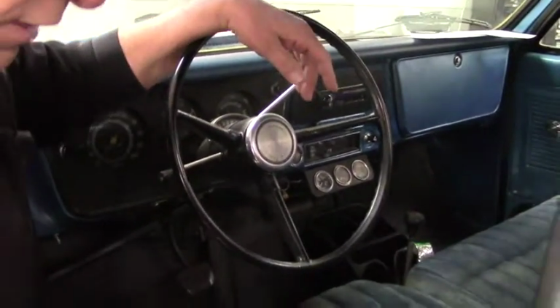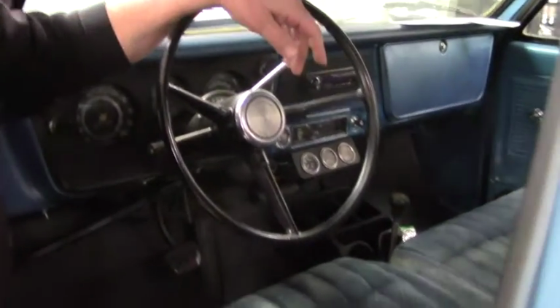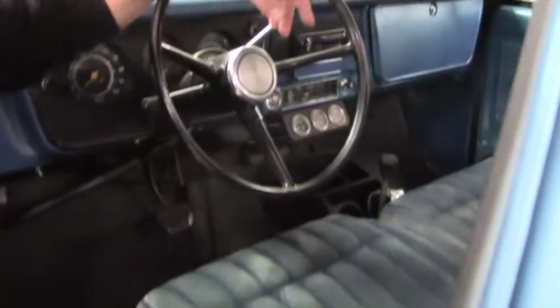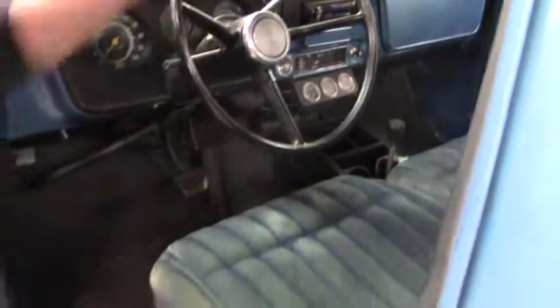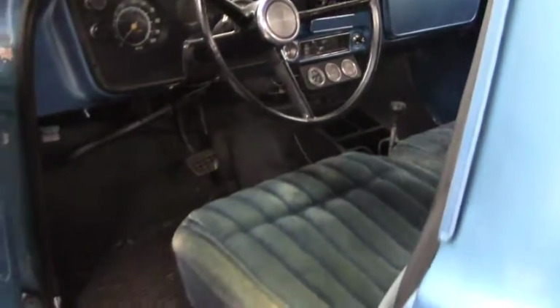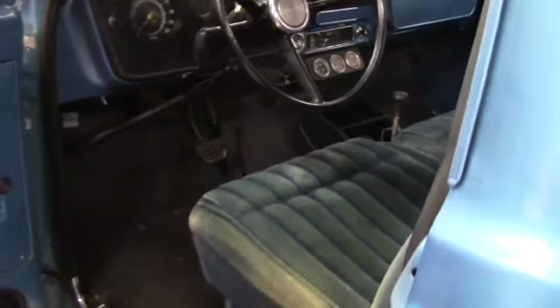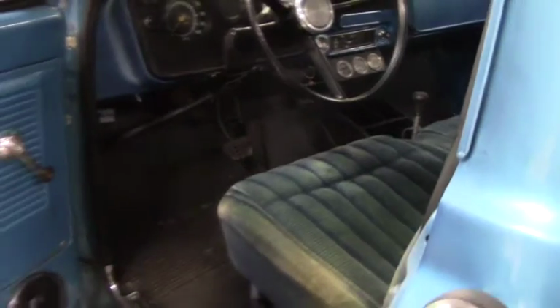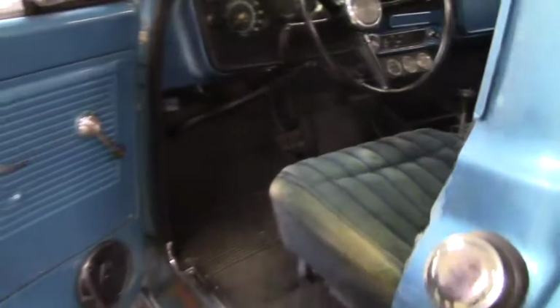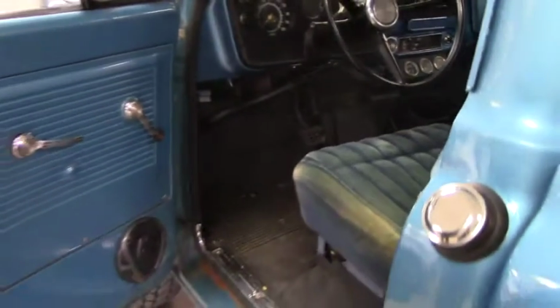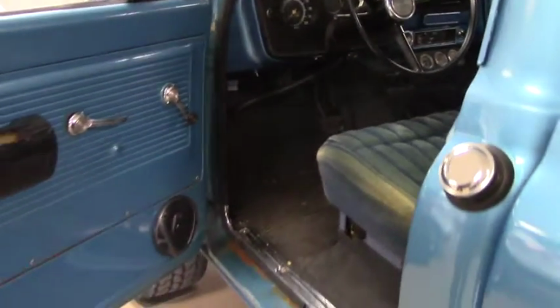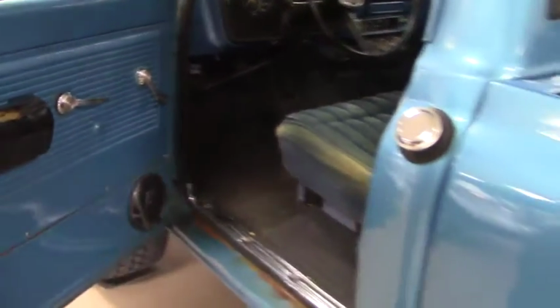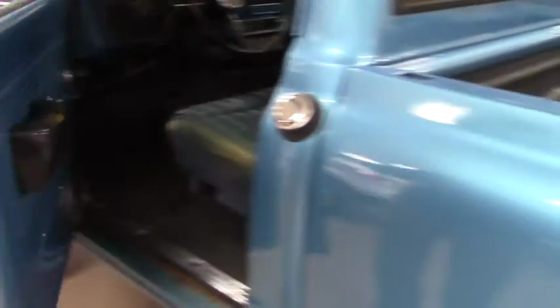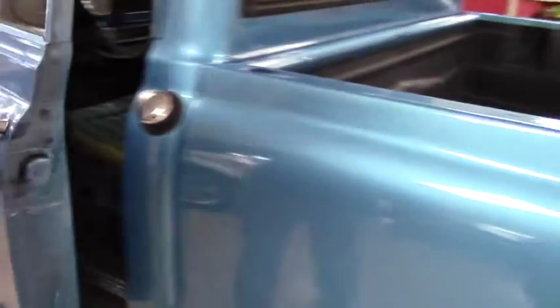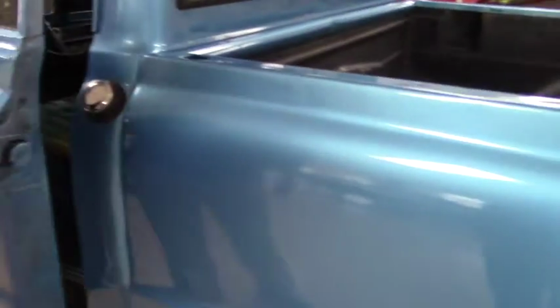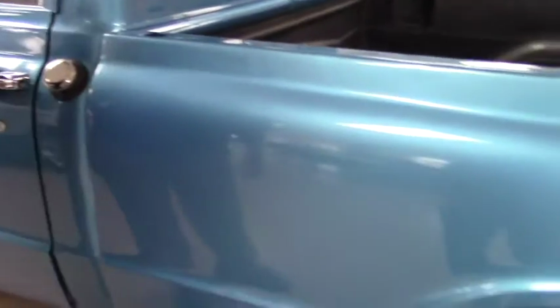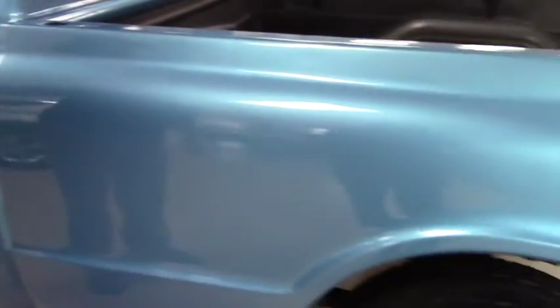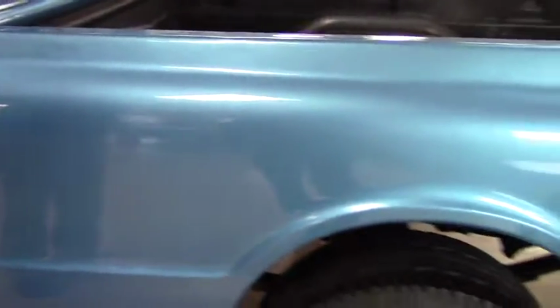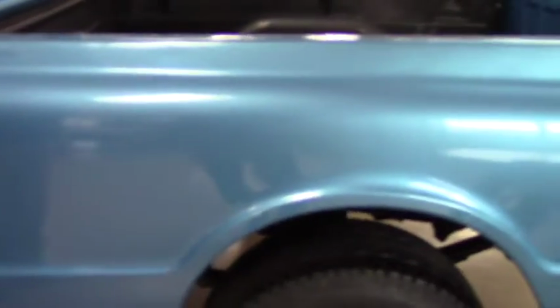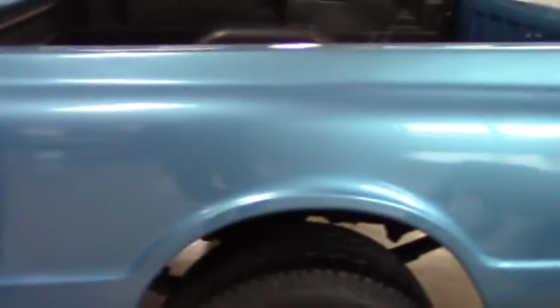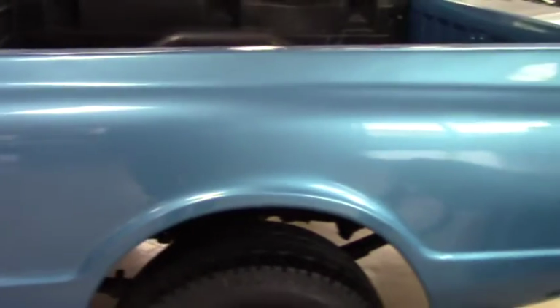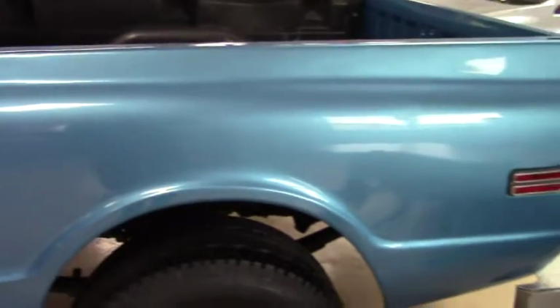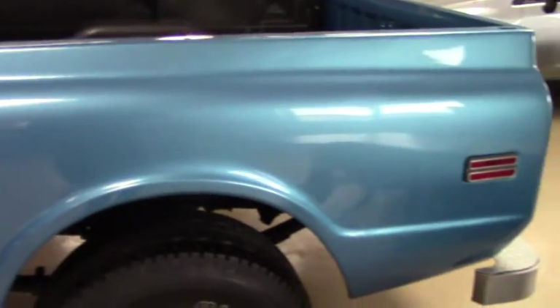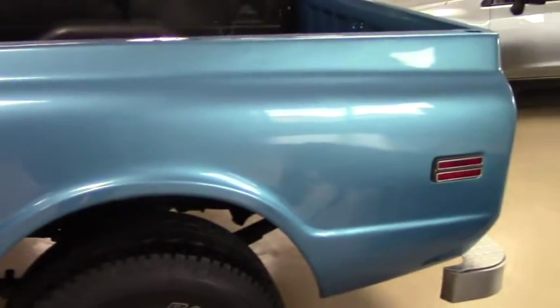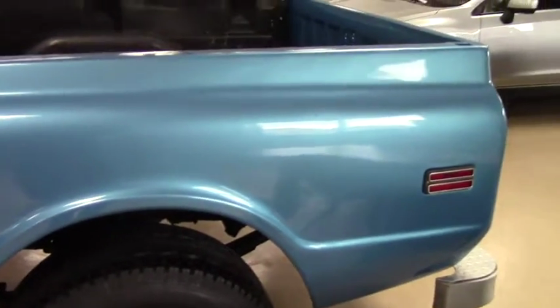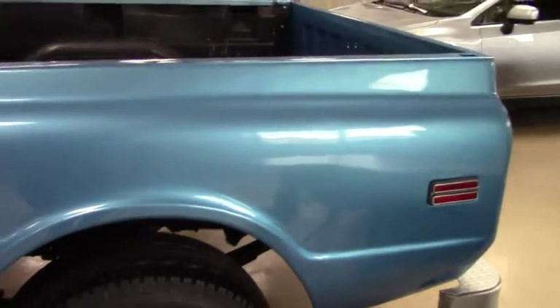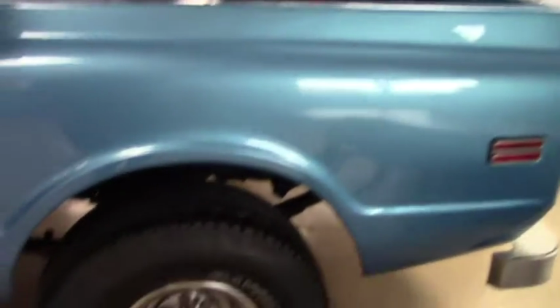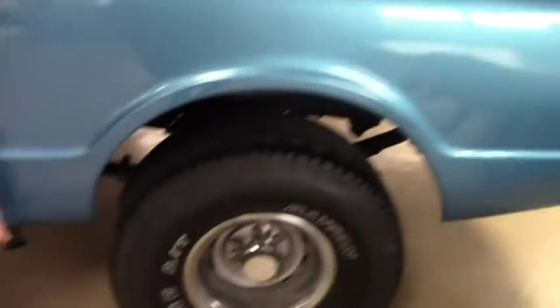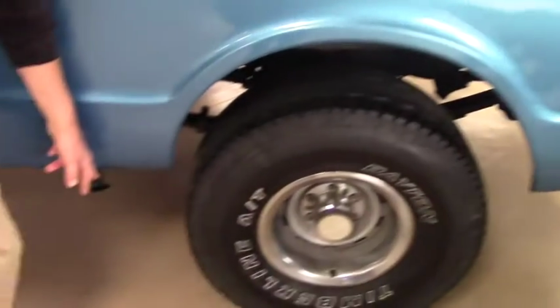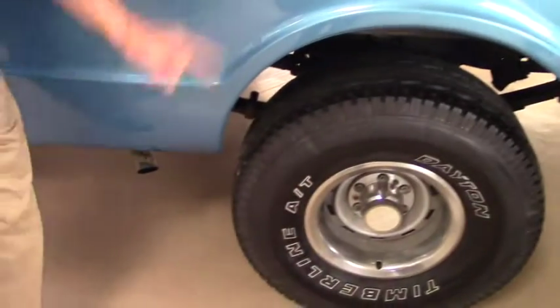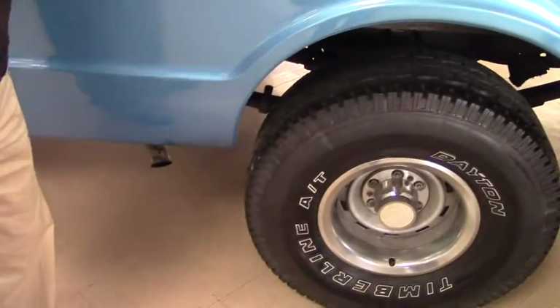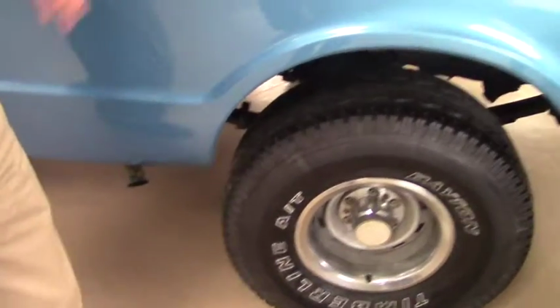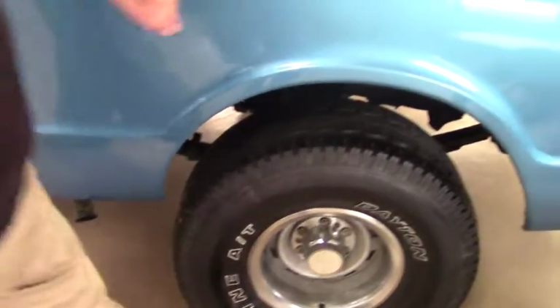Yeah, it needs a little bit of TLC, but that's the reason why we're selling it for what we are. The engine — I'll show you that in a couple of minutes — does have headers, and you've got pipe exits here on both sides.